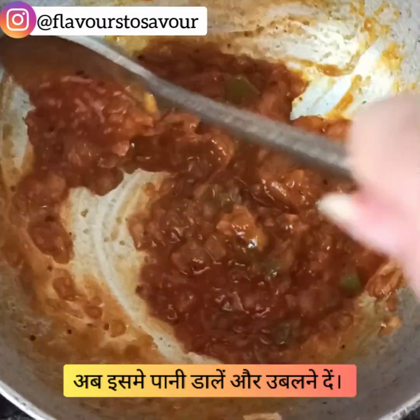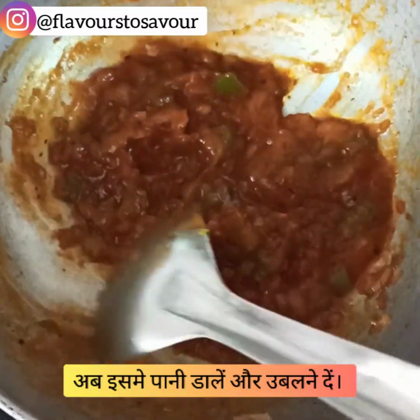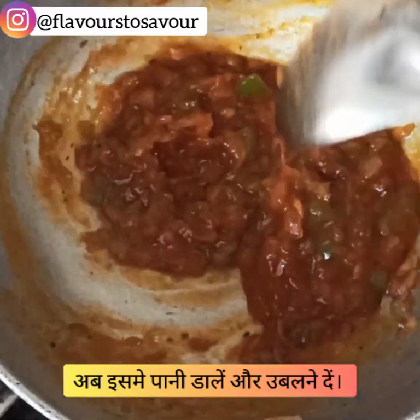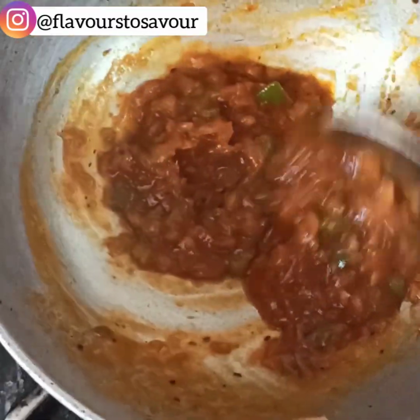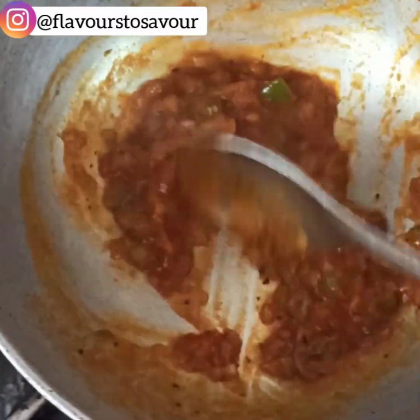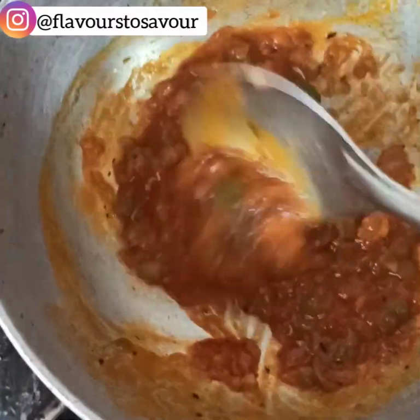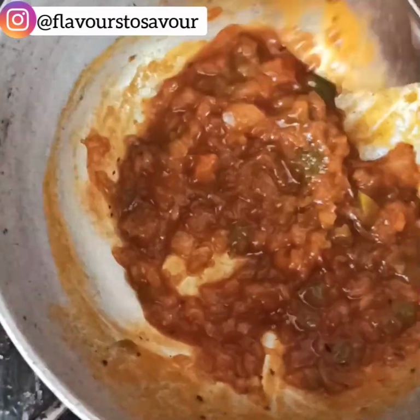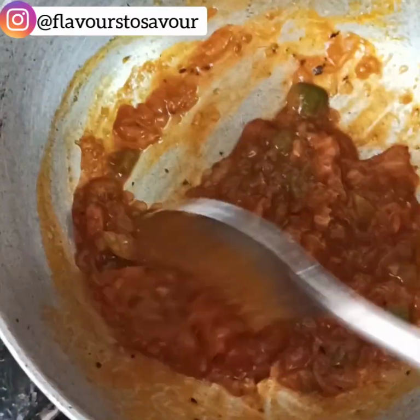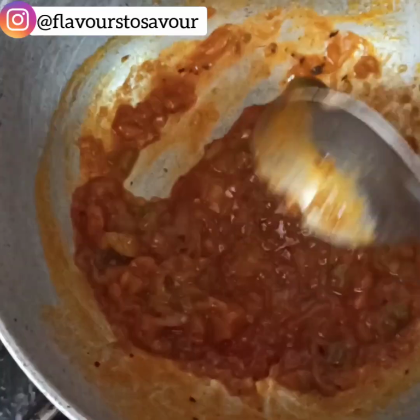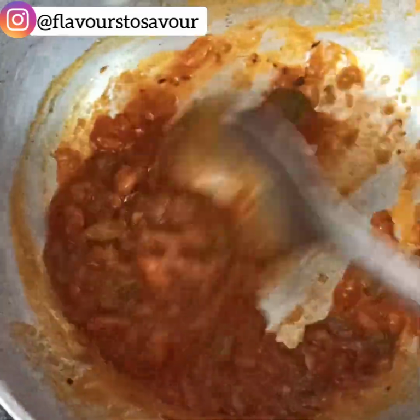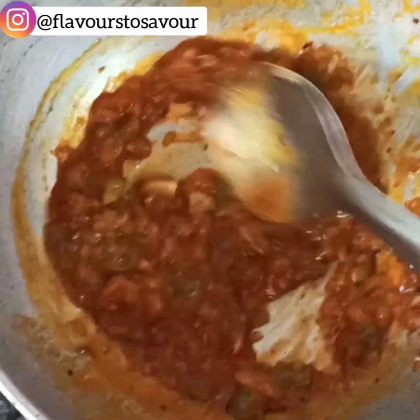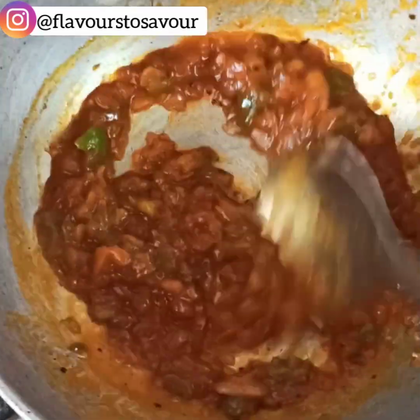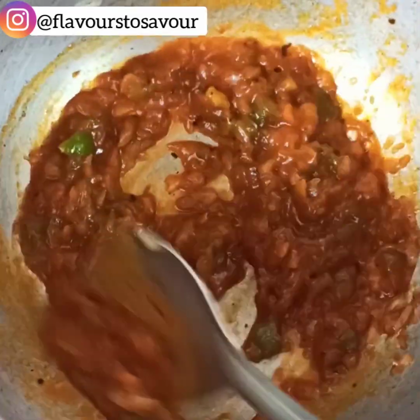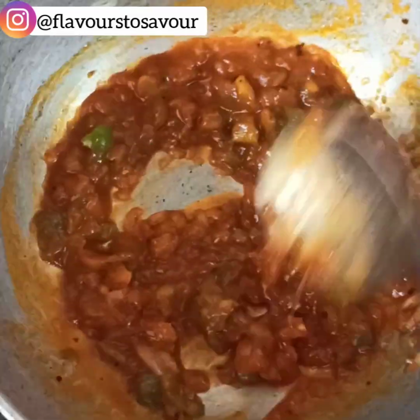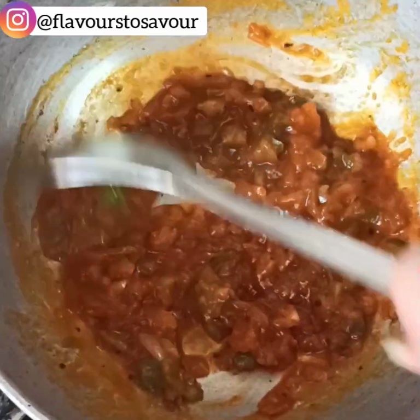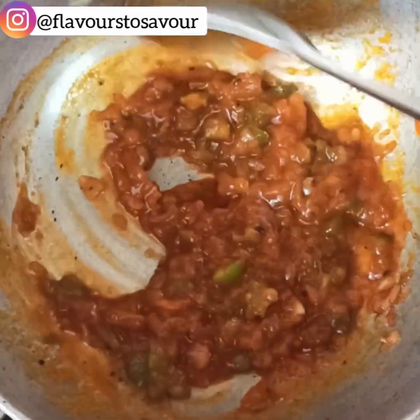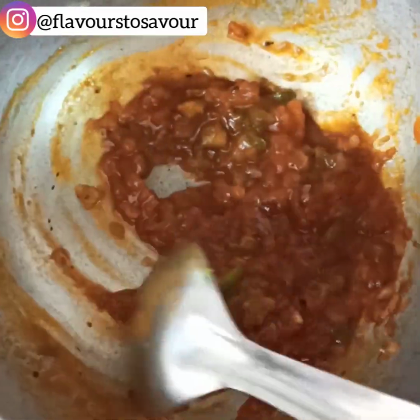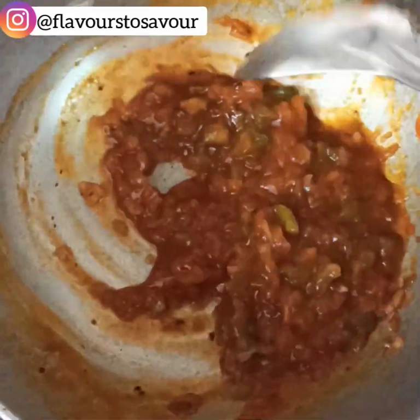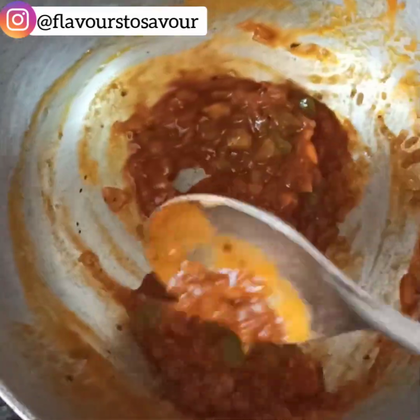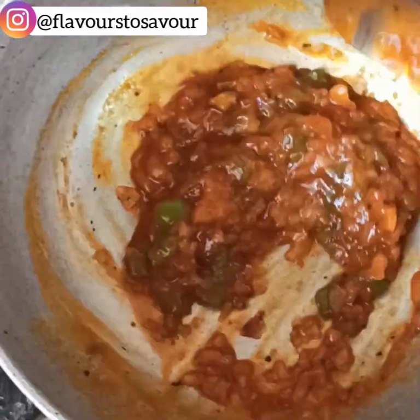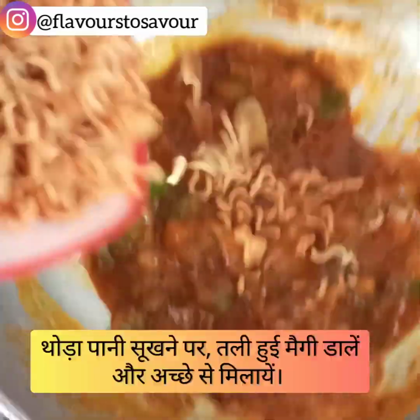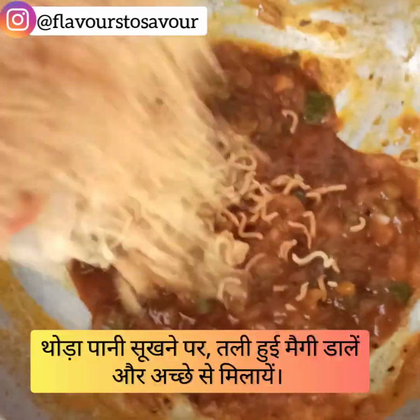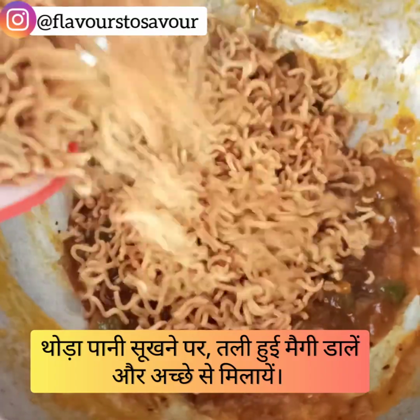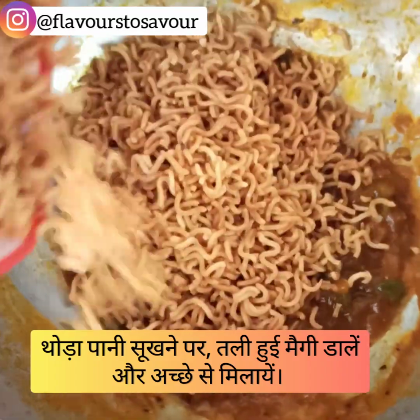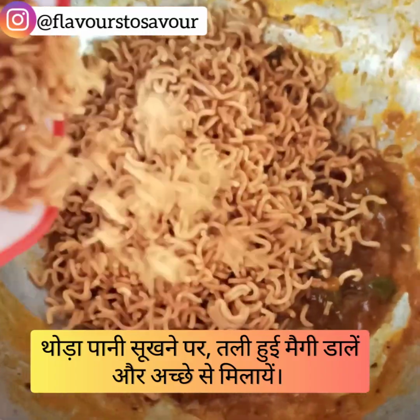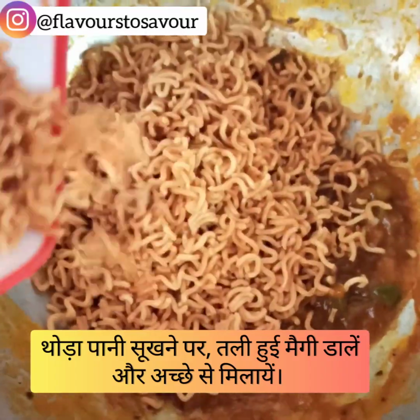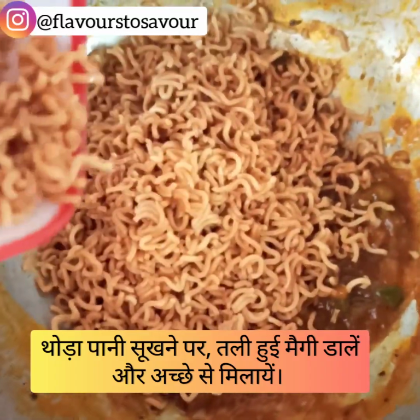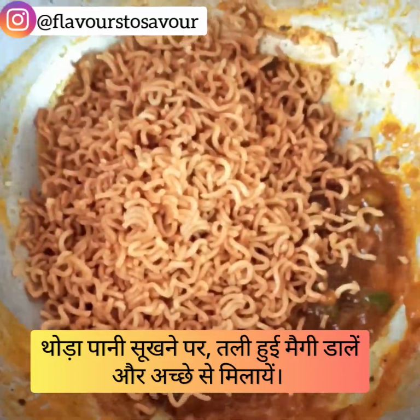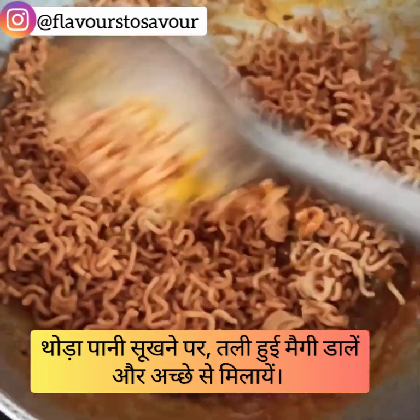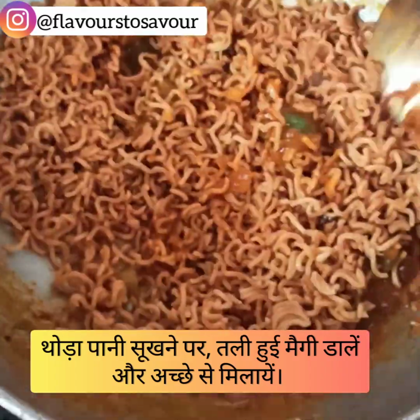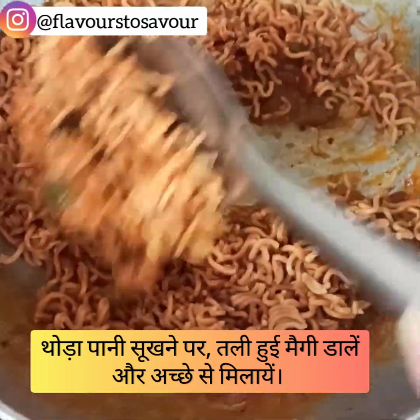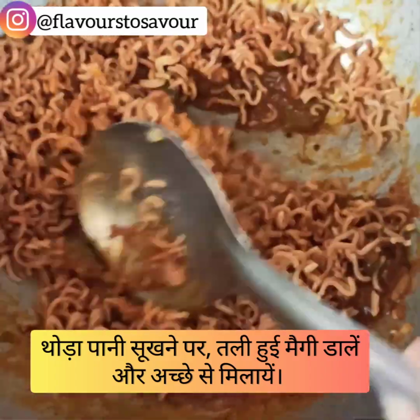Then add the fried Maggi crumbs to the mixture and give it a nice mix.